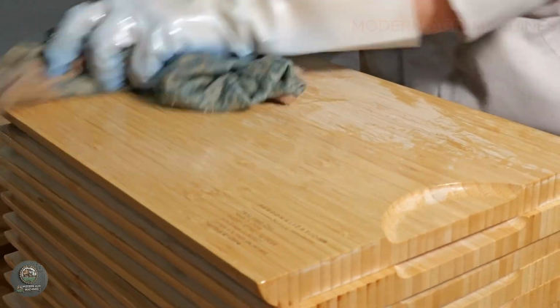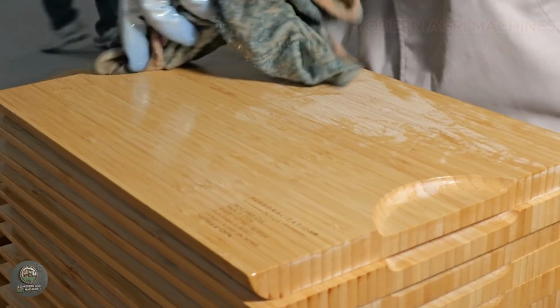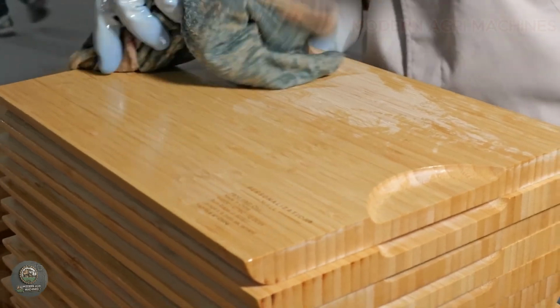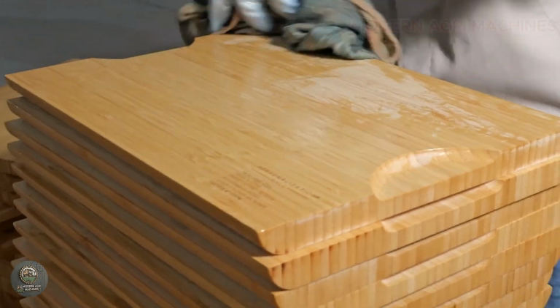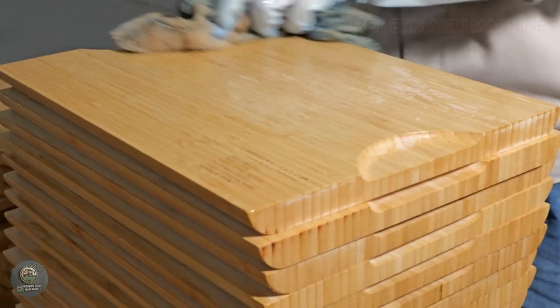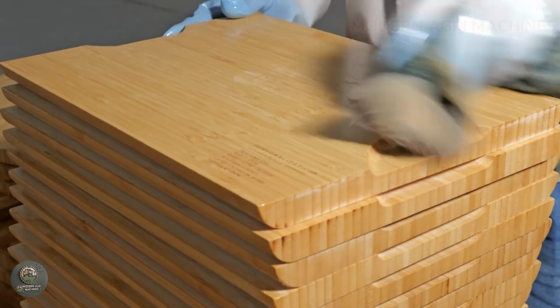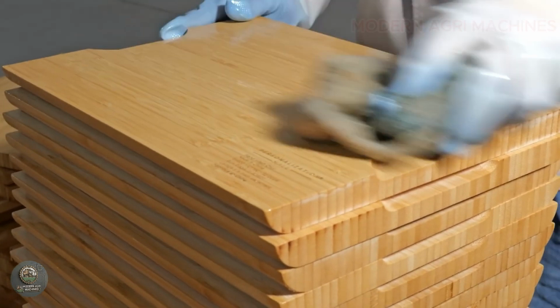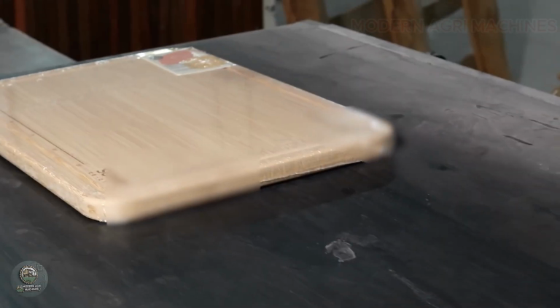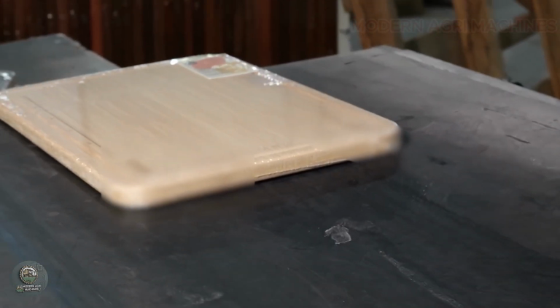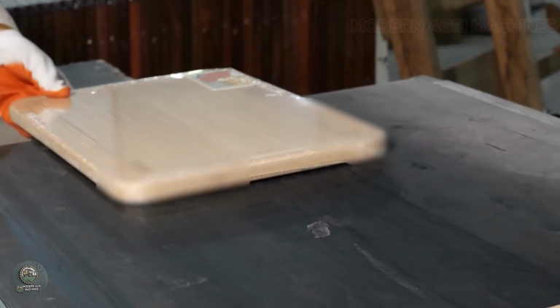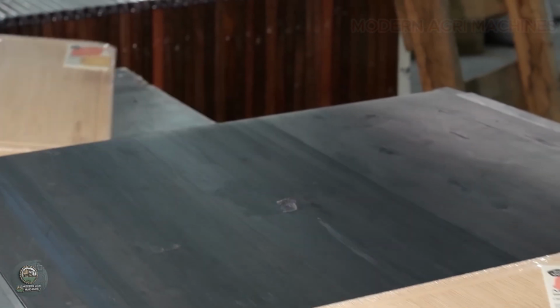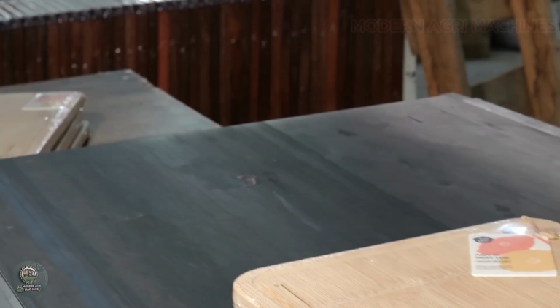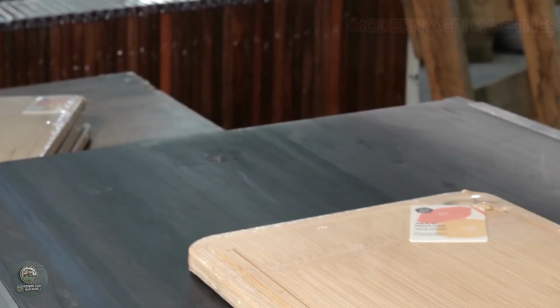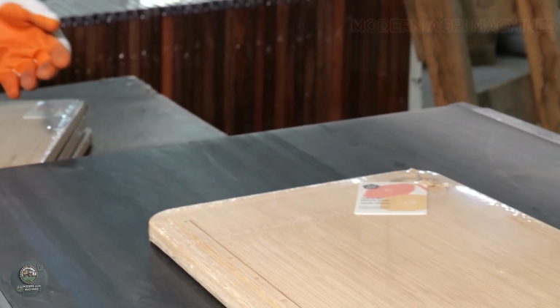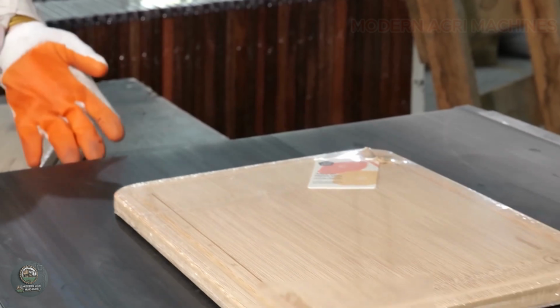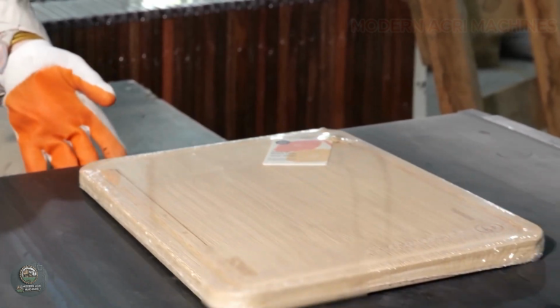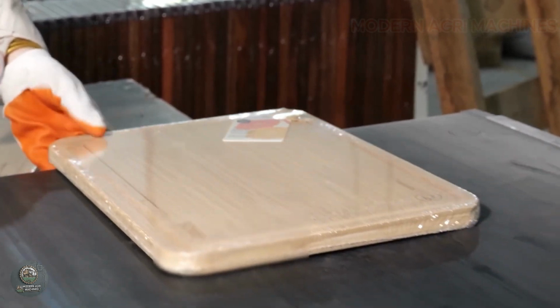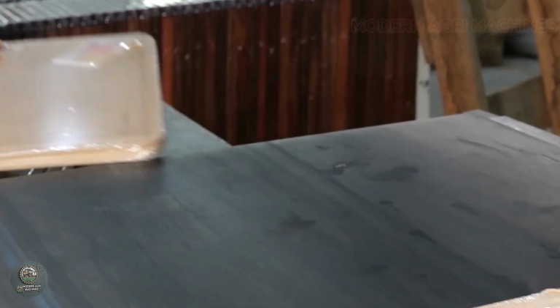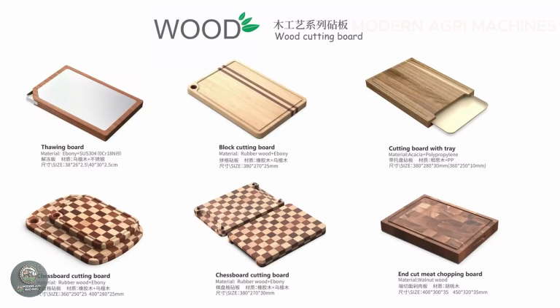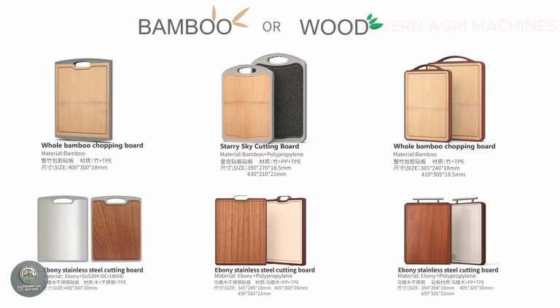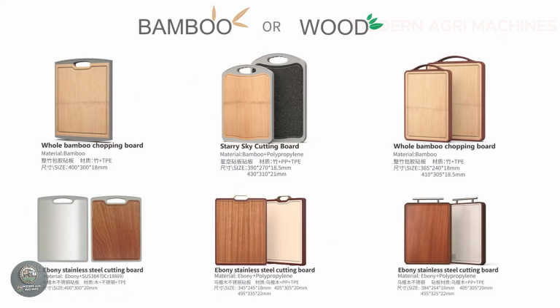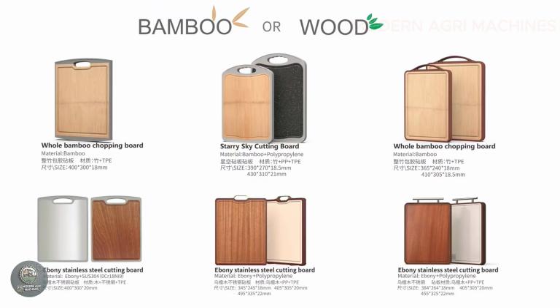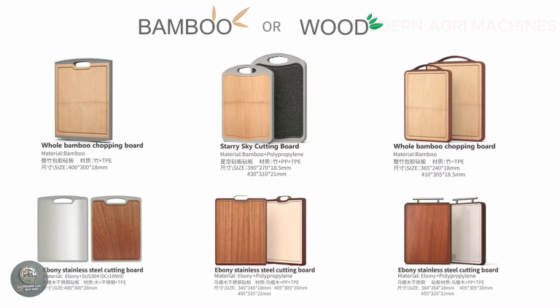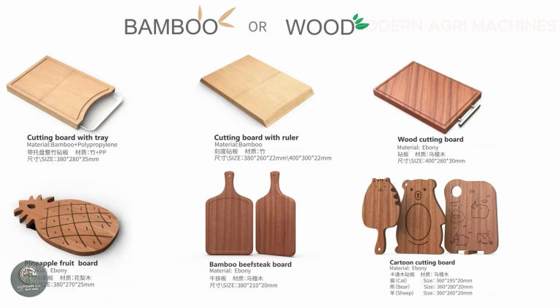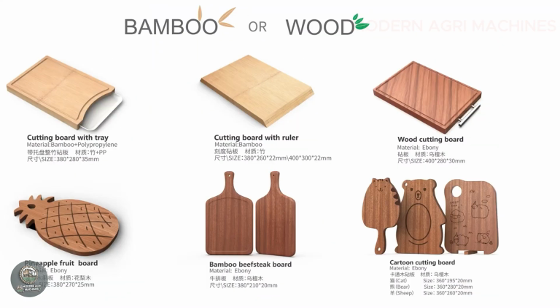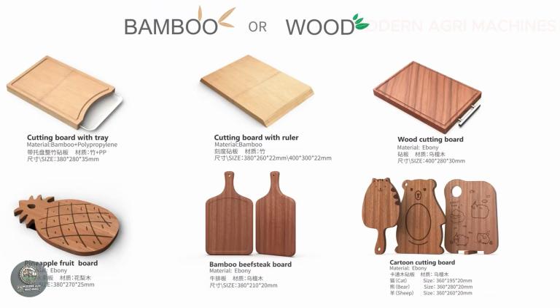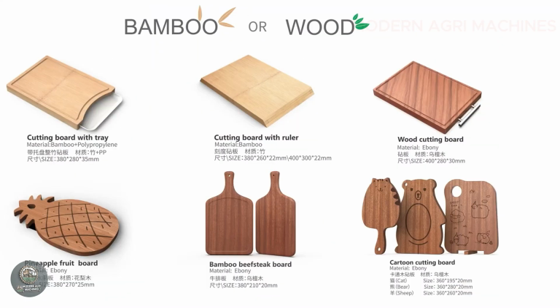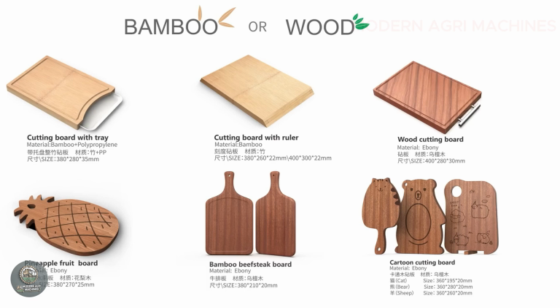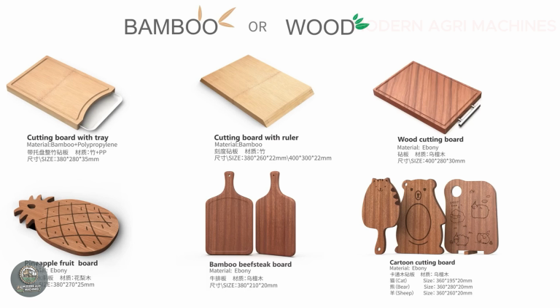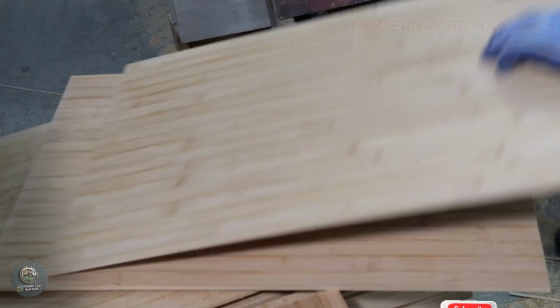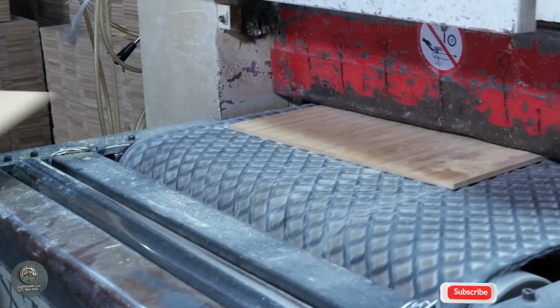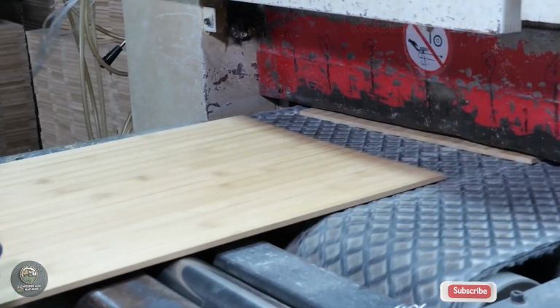Before packaging, bamboo cutting boards undergo a strict quality control process. Parameters such as thickness, dimensions, durability, and moisture levels are measured using specialized equipment to ensure the product meets export standards.